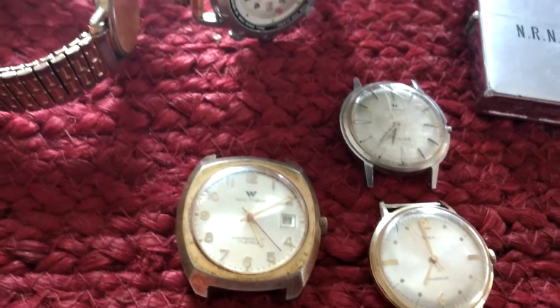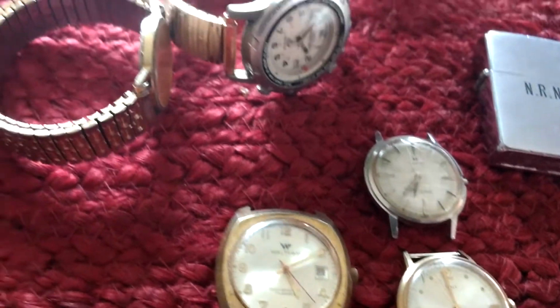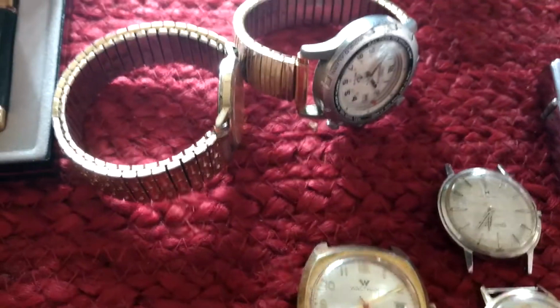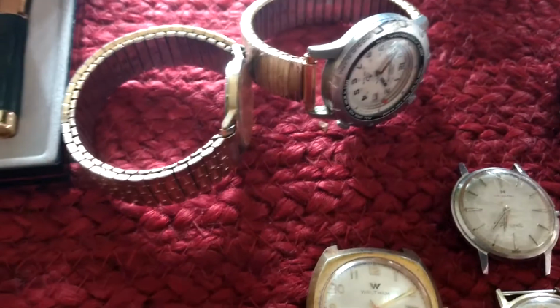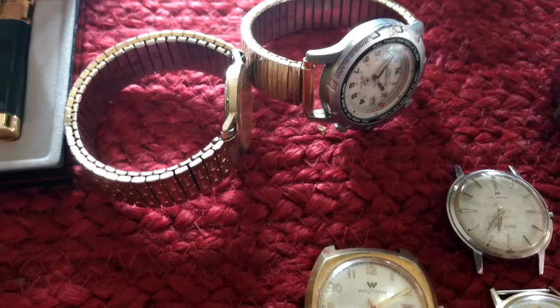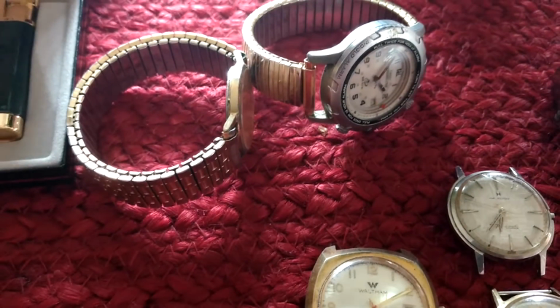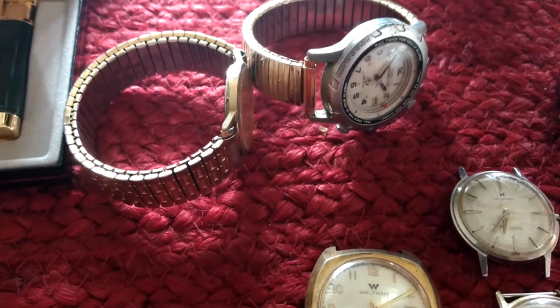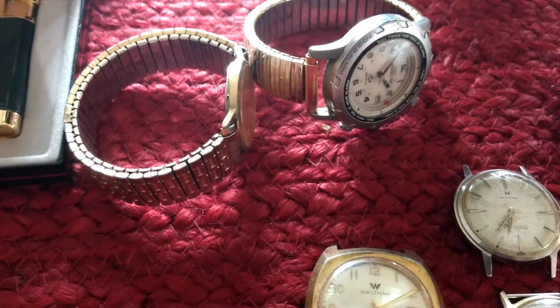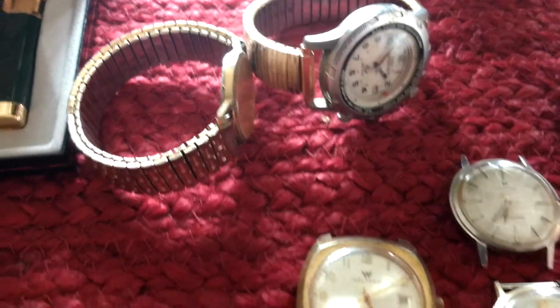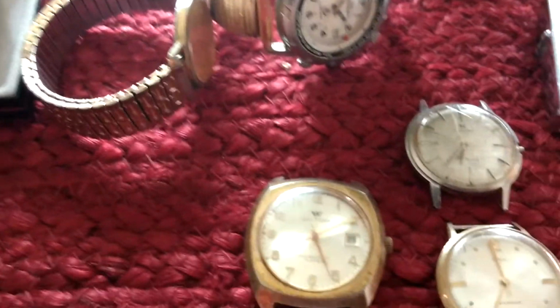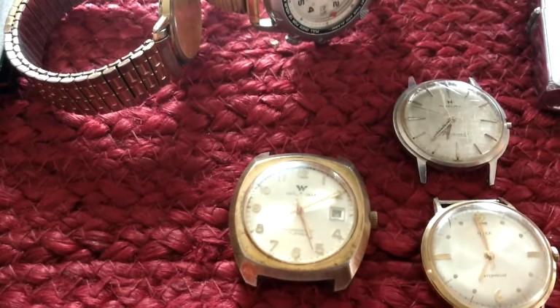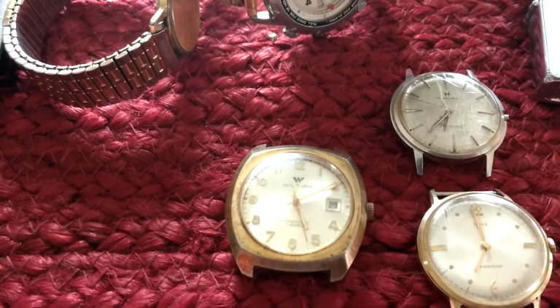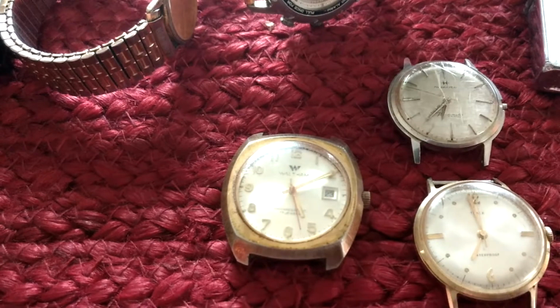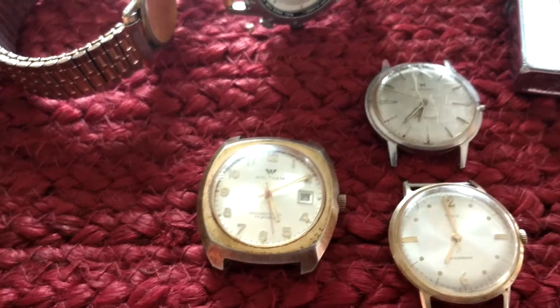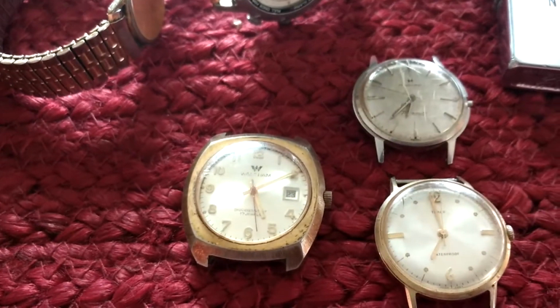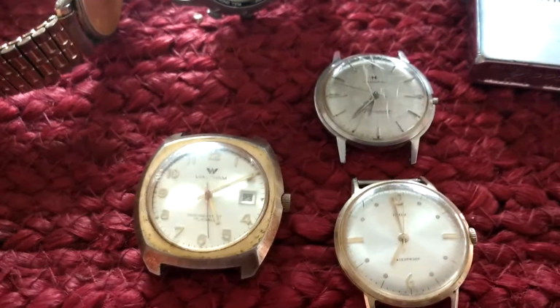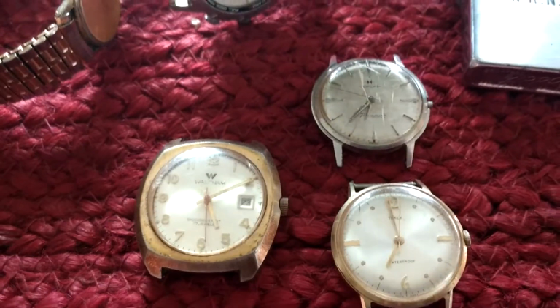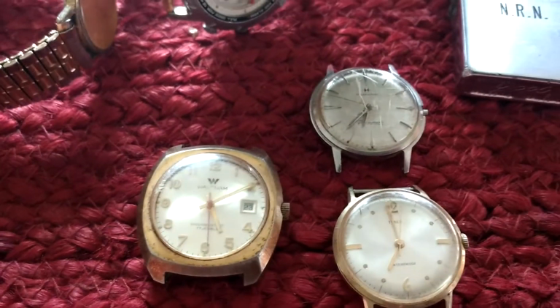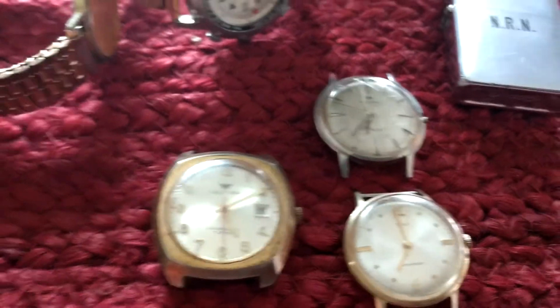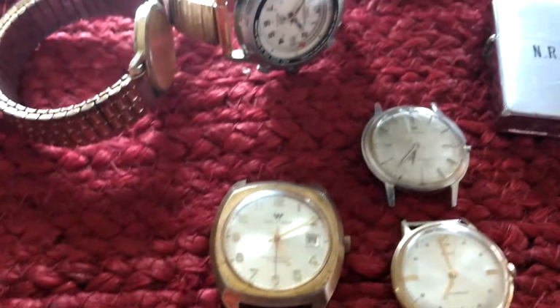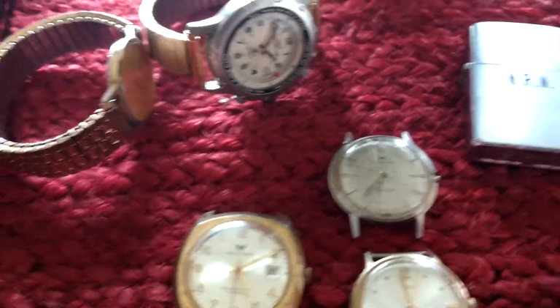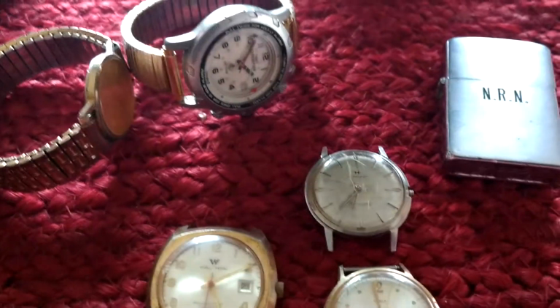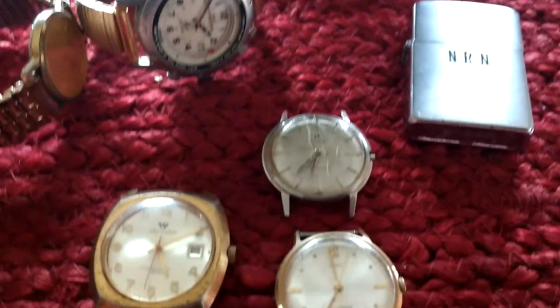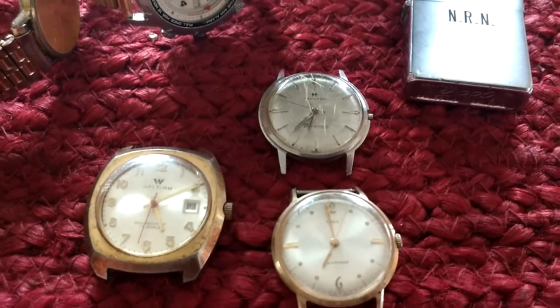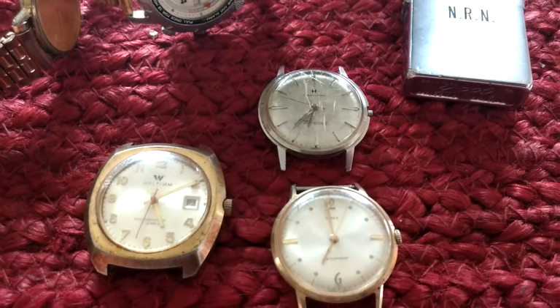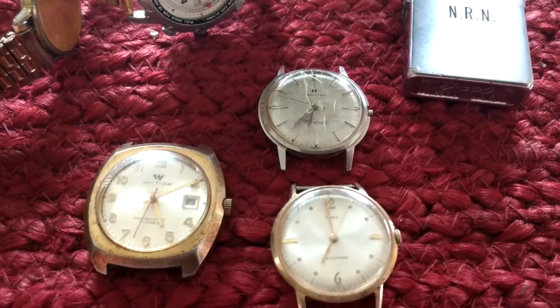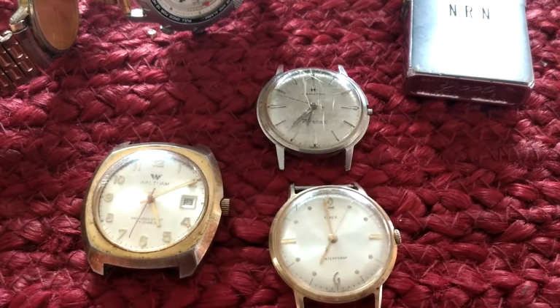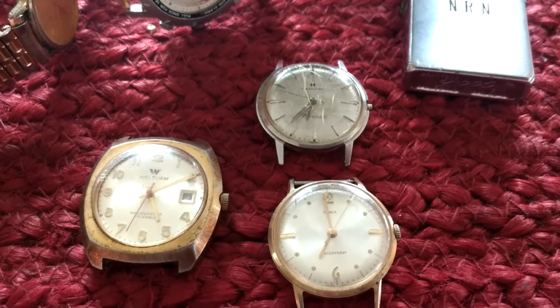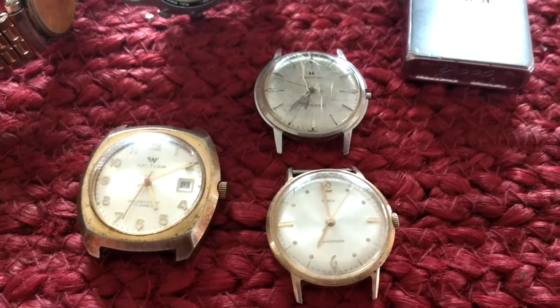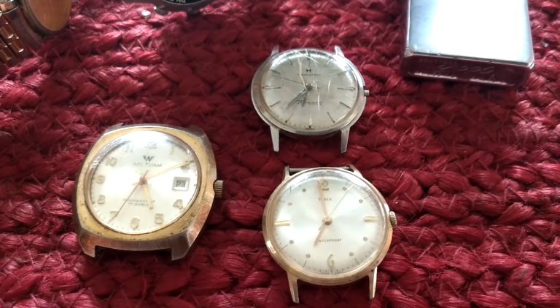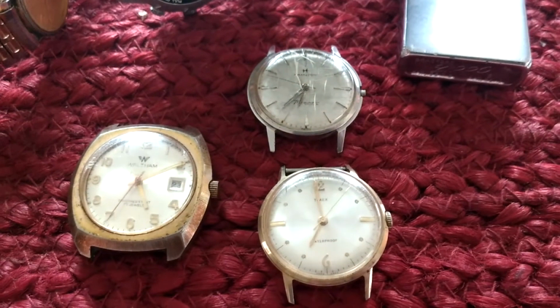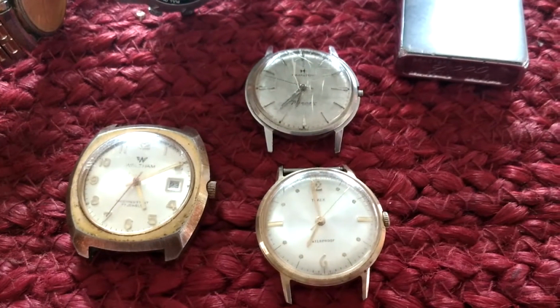I ended up paying $14.50 — that was a bid plus a buyer's premium. So this is the best stuff out of it, and like I said, I paid $14.50 for all of this.